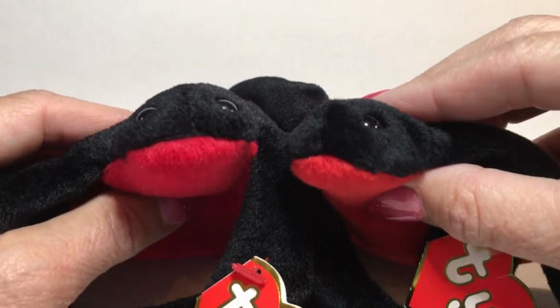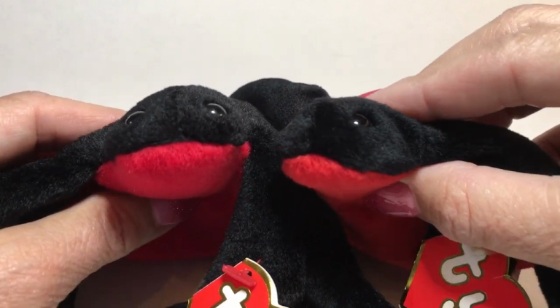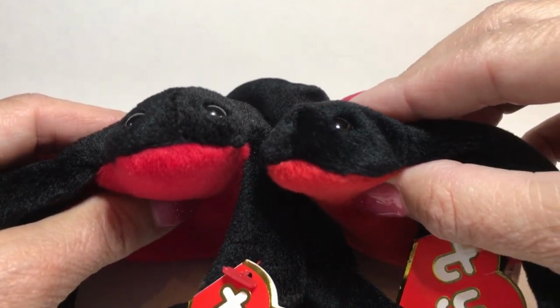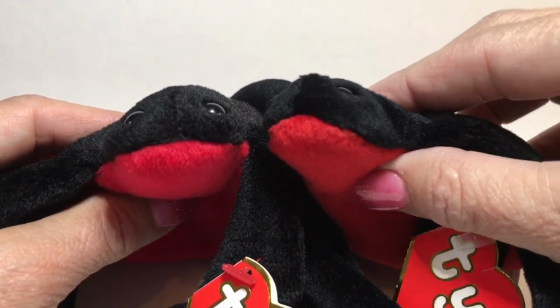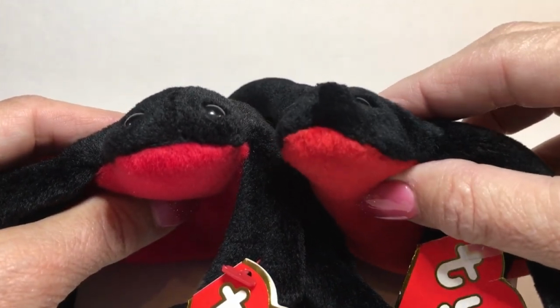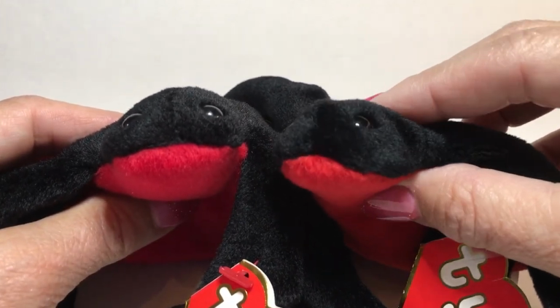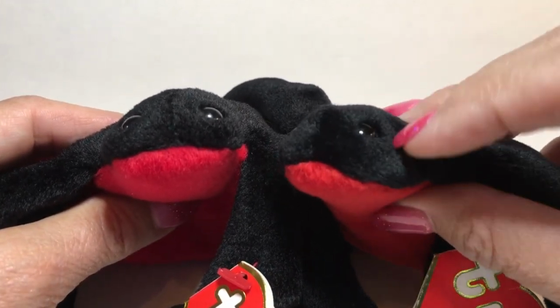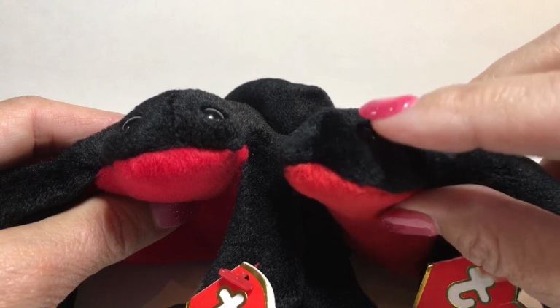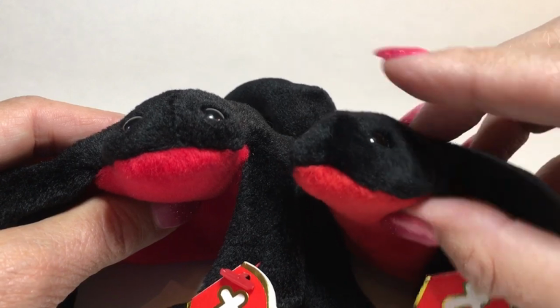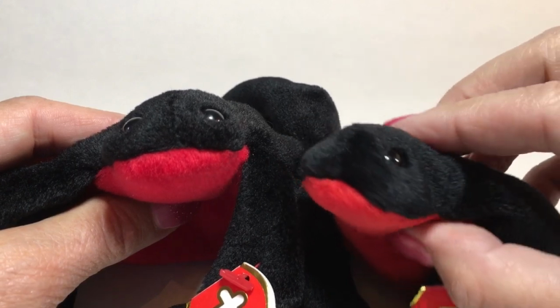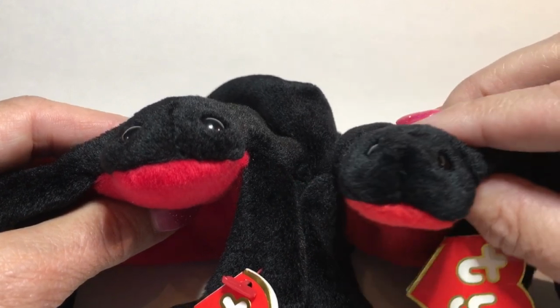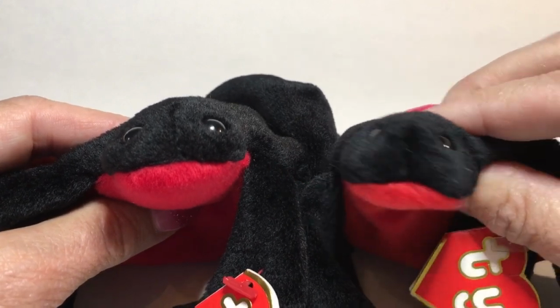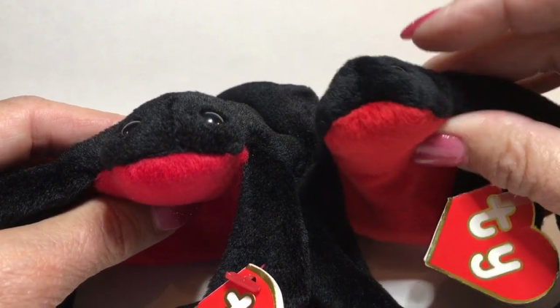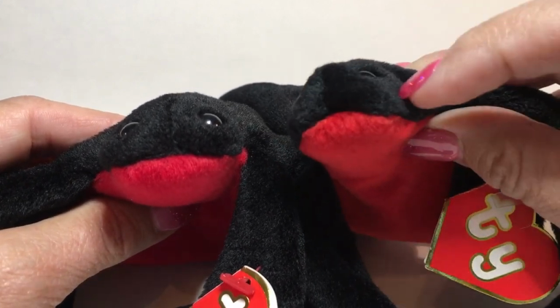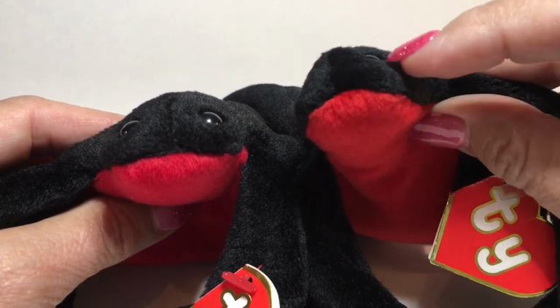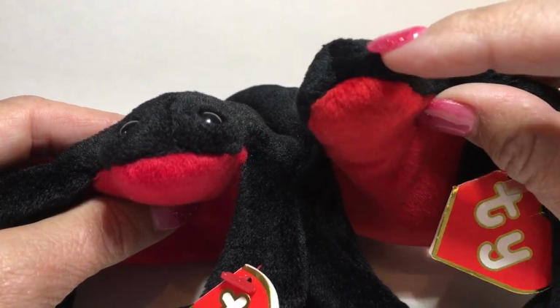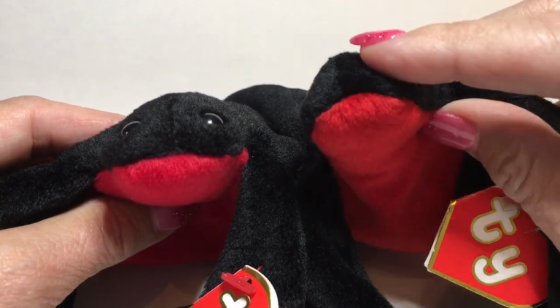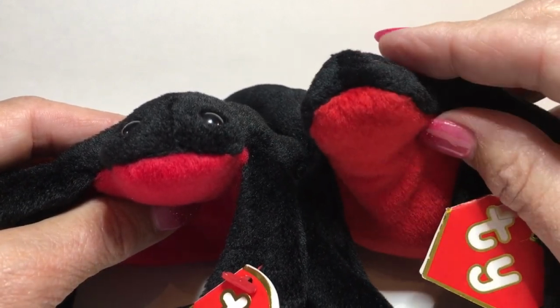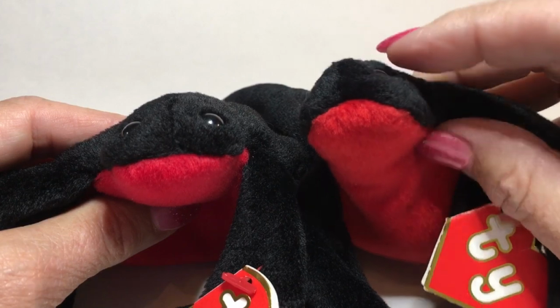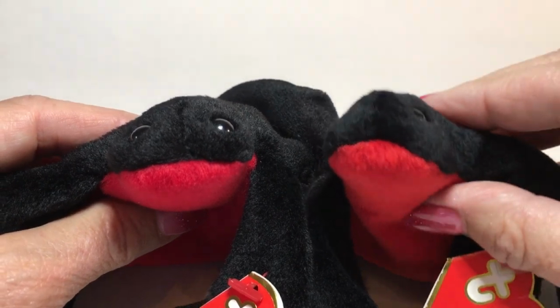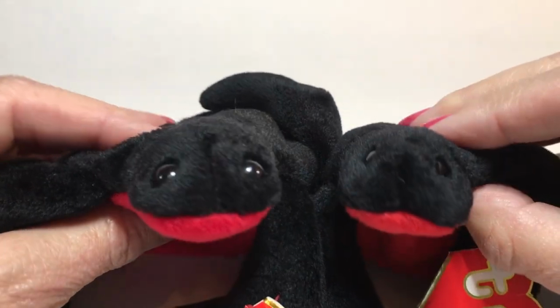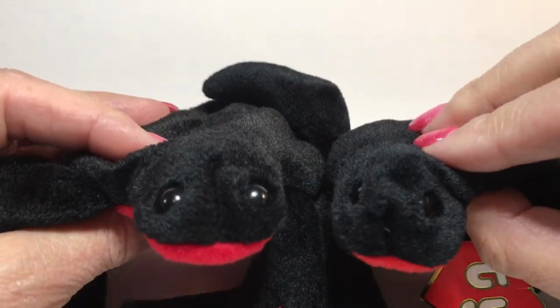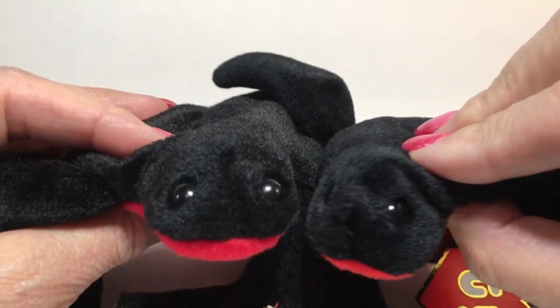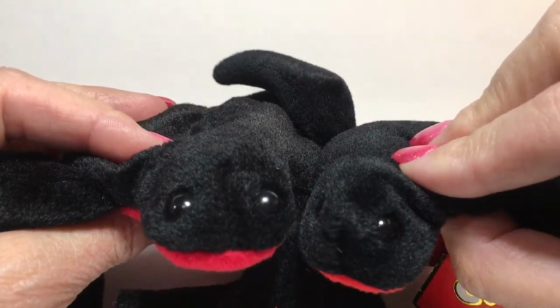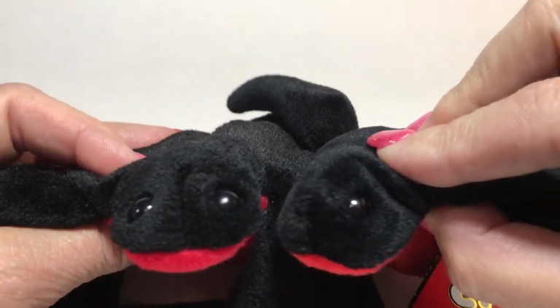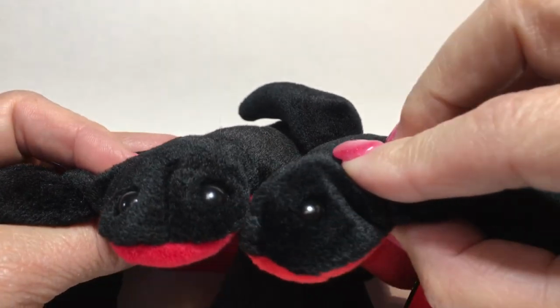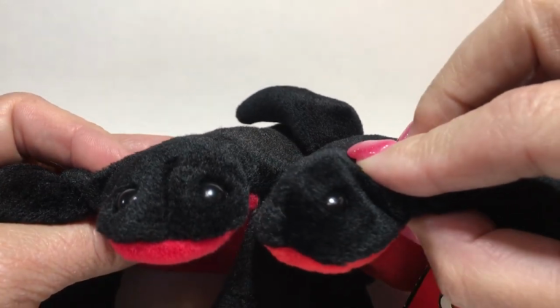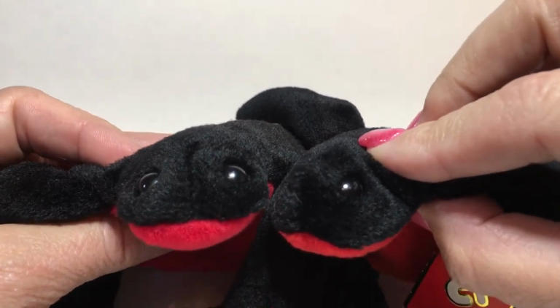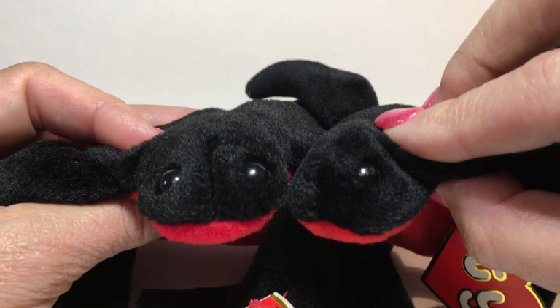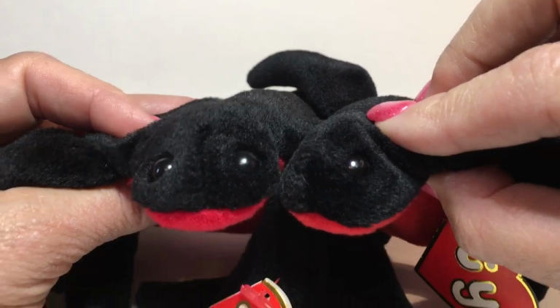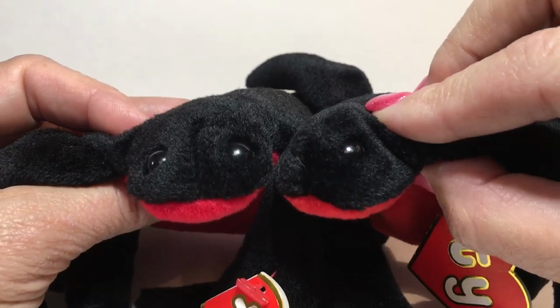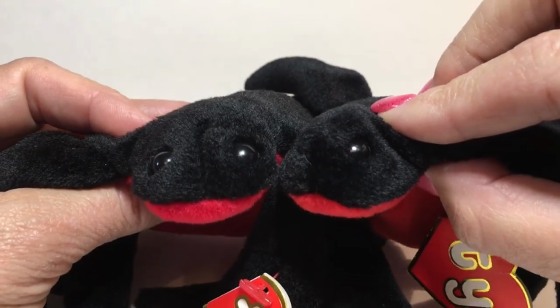On the authentic one, the eyes are more into the fabric and they're more flush — they're almost in the fabric itself. So you can see there's a big difference; it looks like they're just a different type of eye altogether.